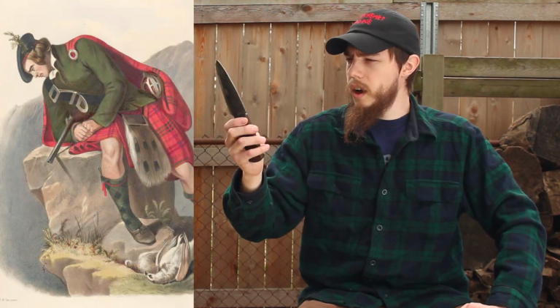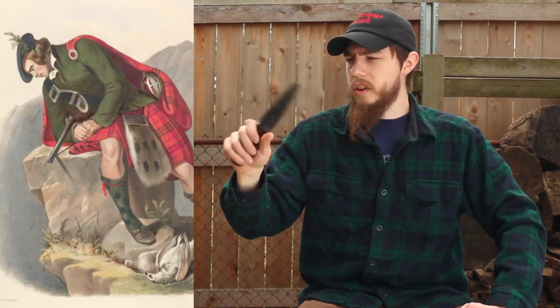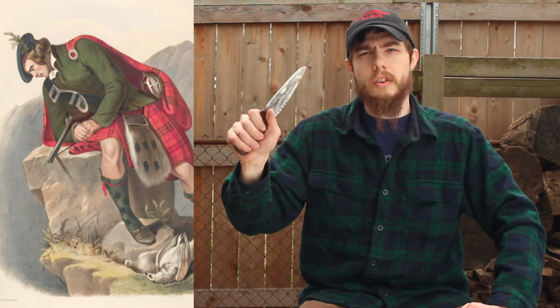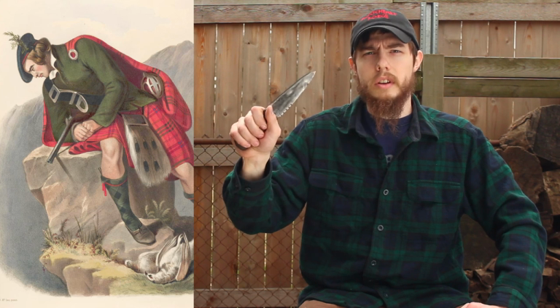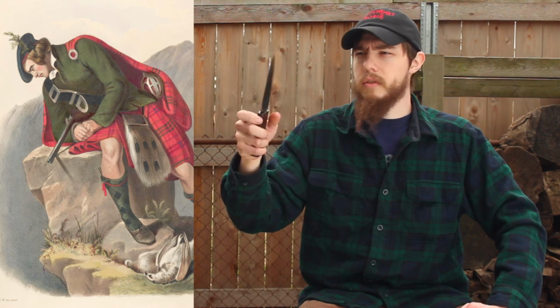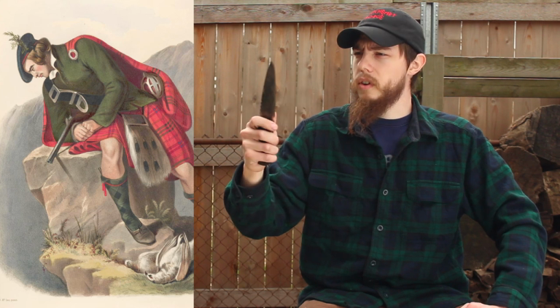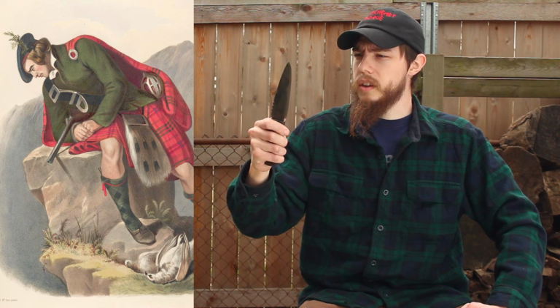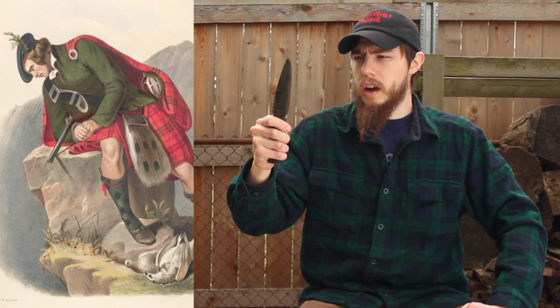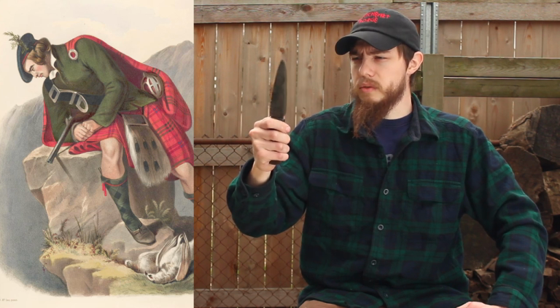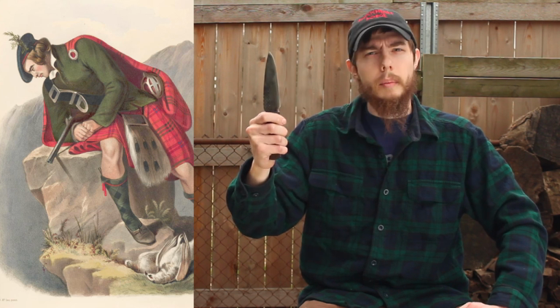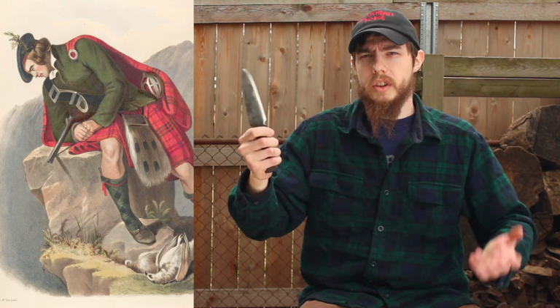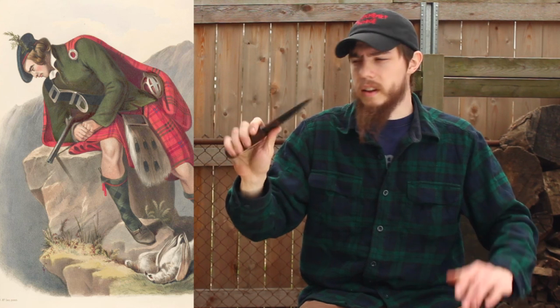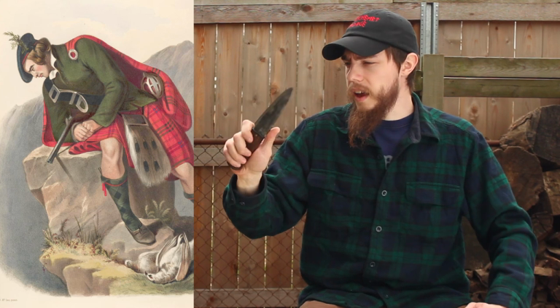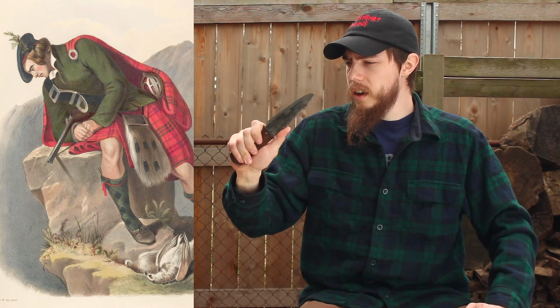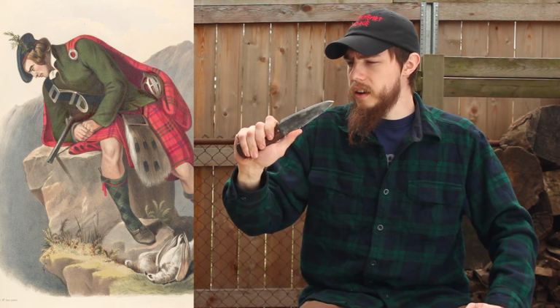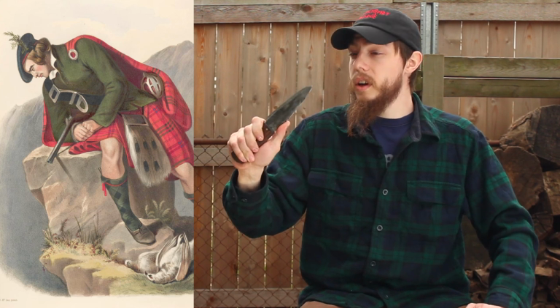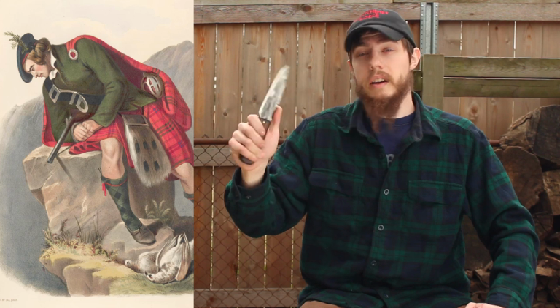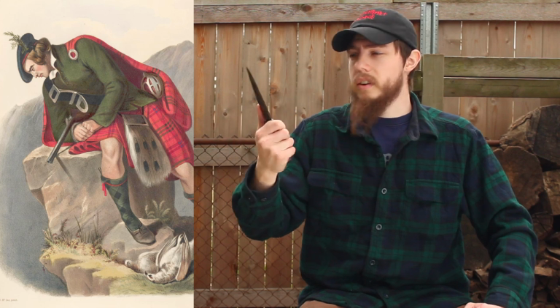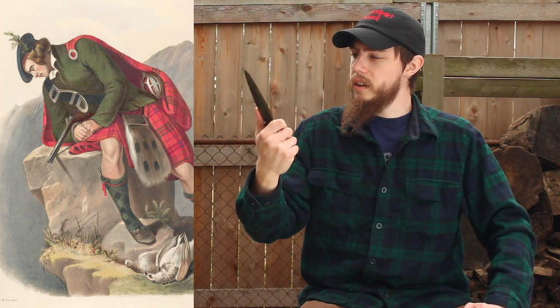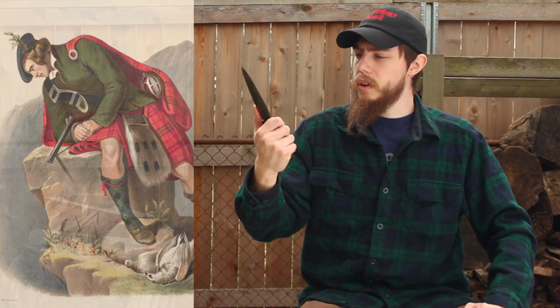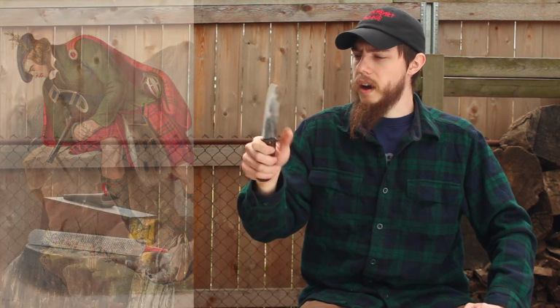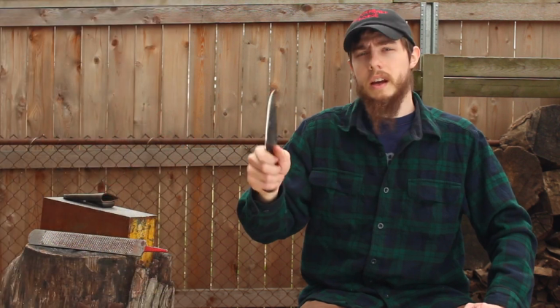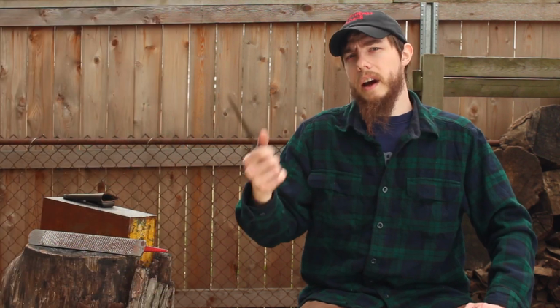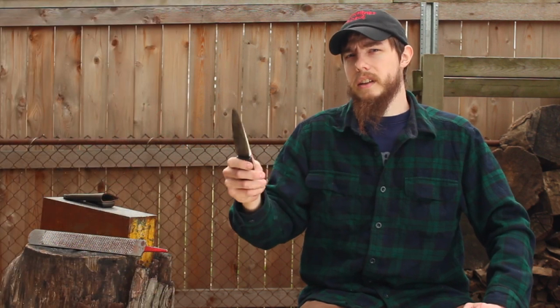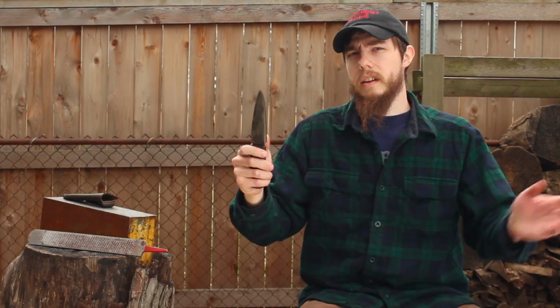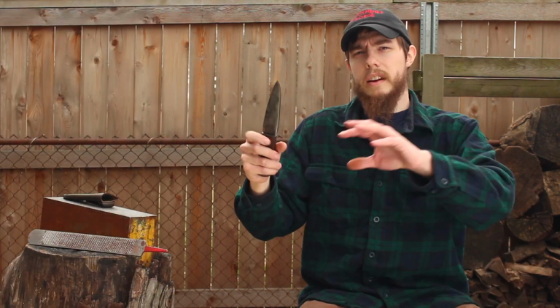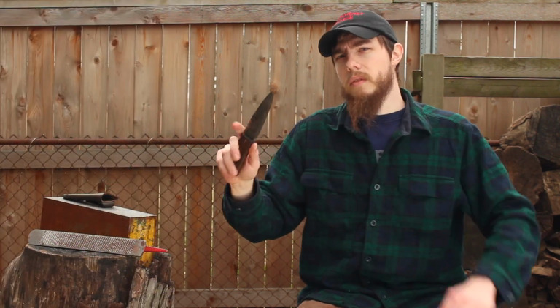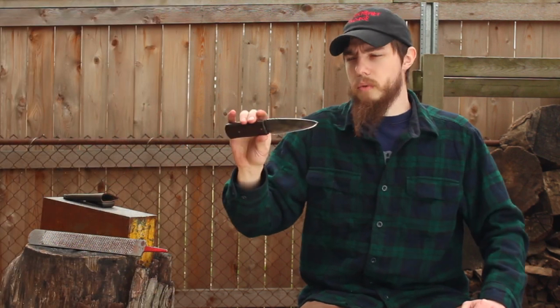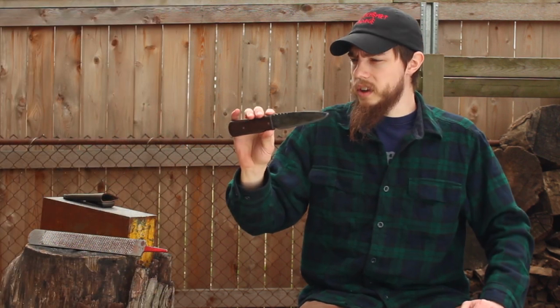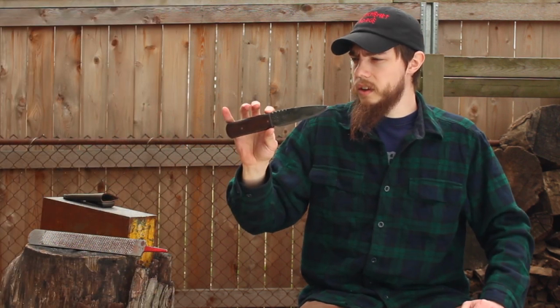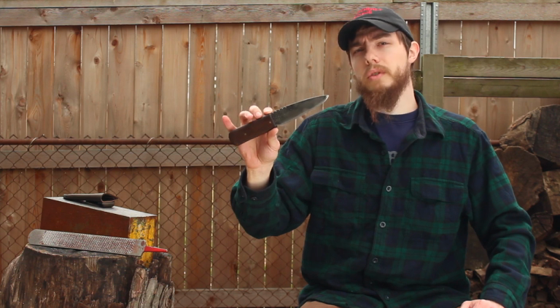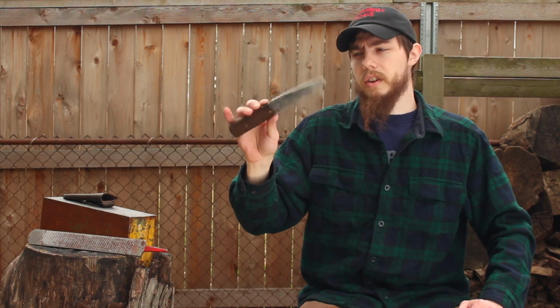But it's also just a good utility knife, great for hunting, food preparation, anything like that. It's really a neat knife and it's got a cool history behind it. I'll kind of get into that at the end of the video for the closing discussion.